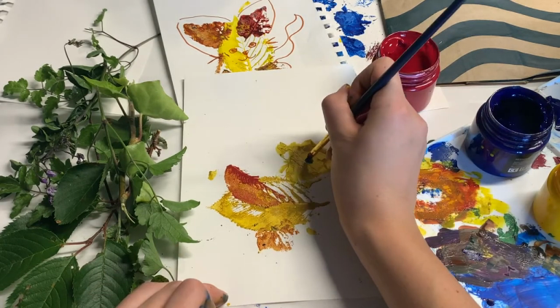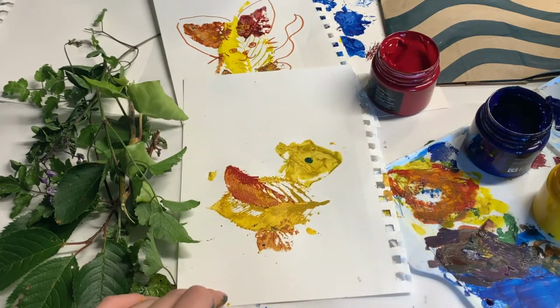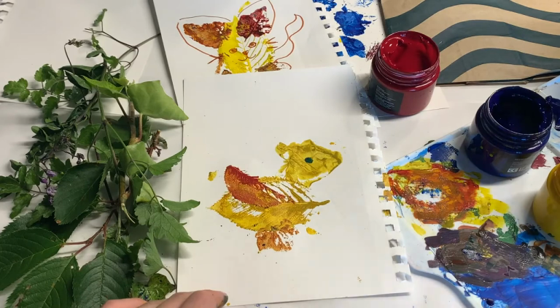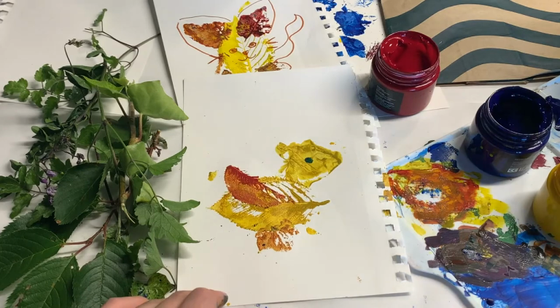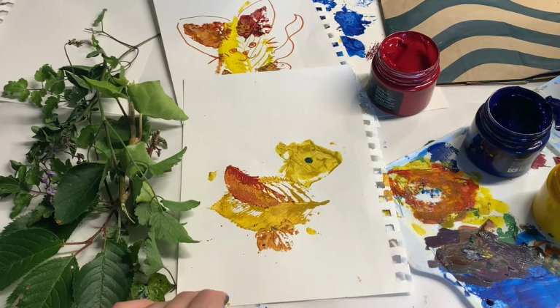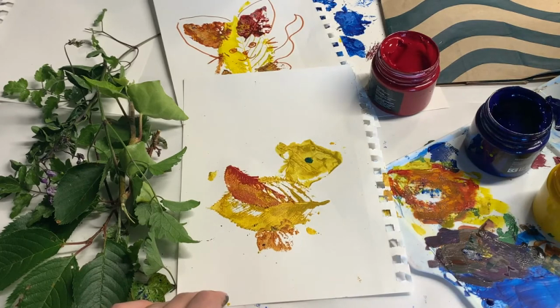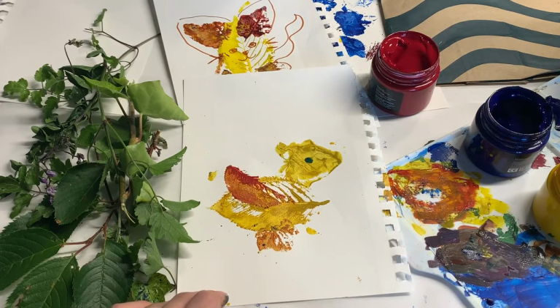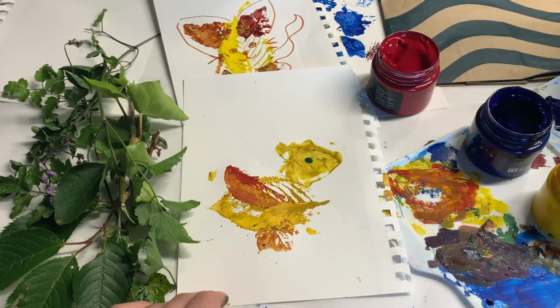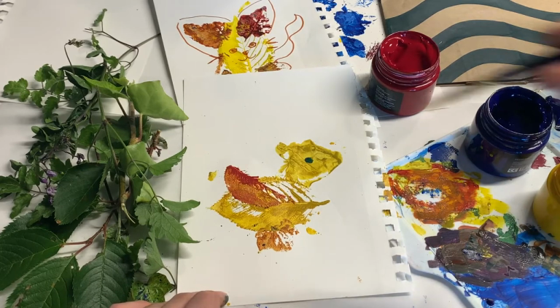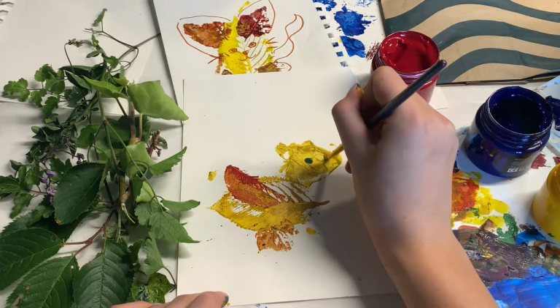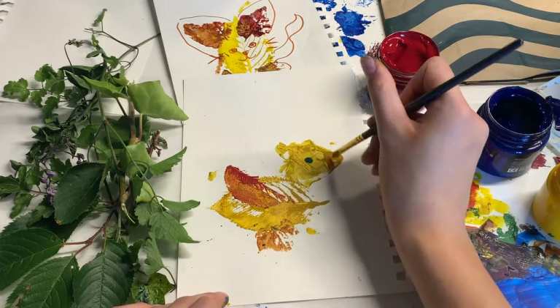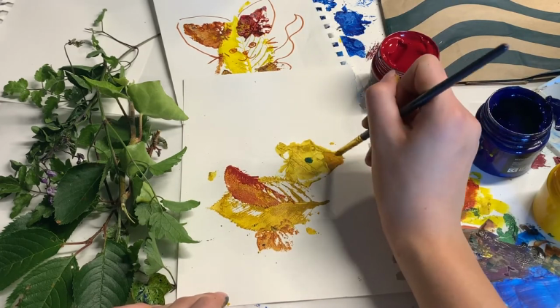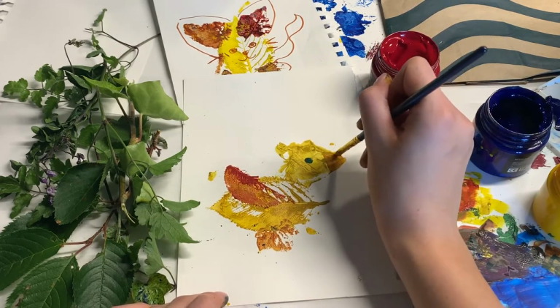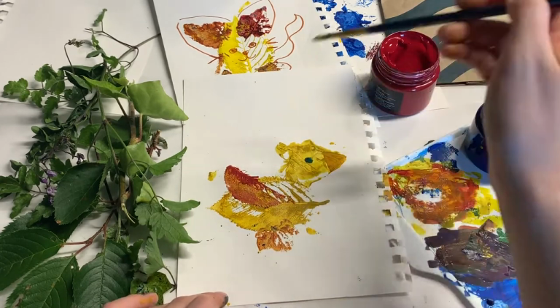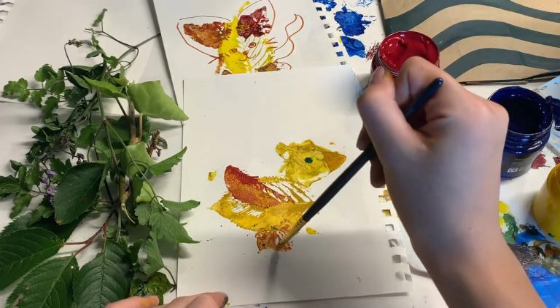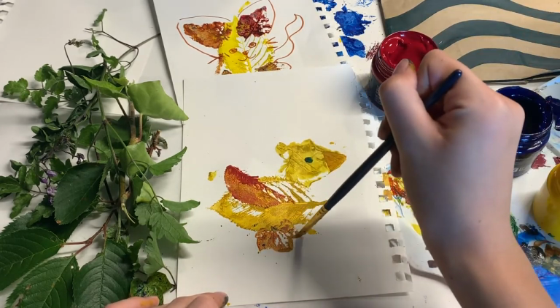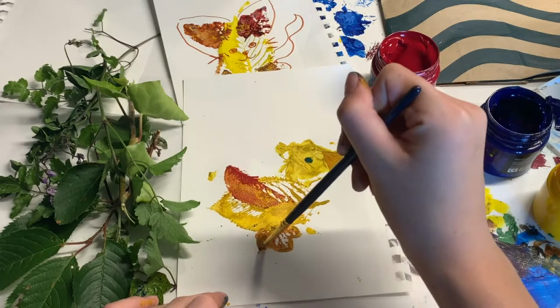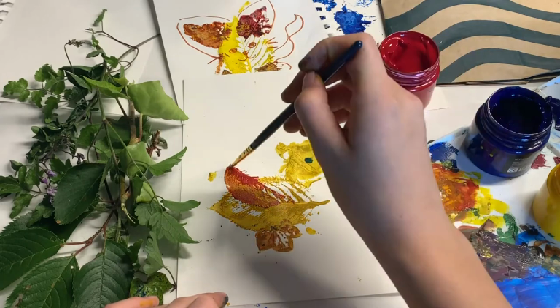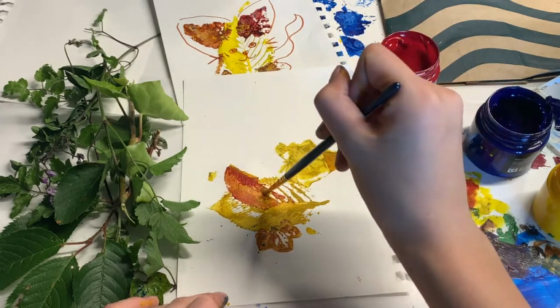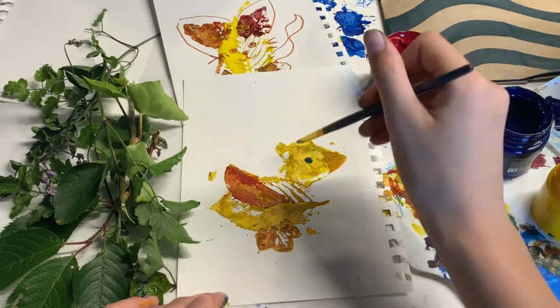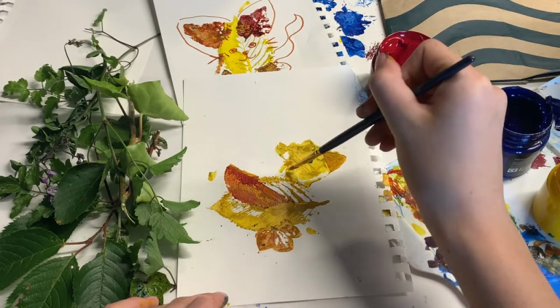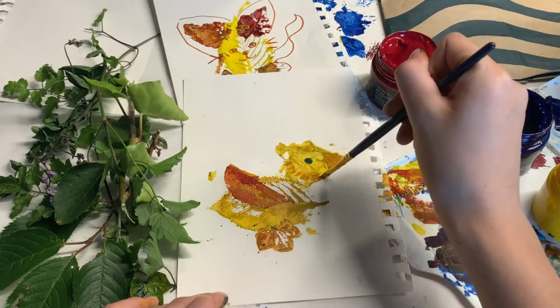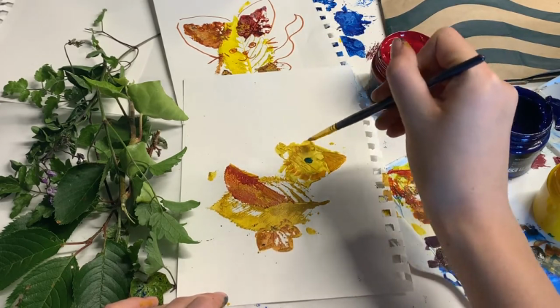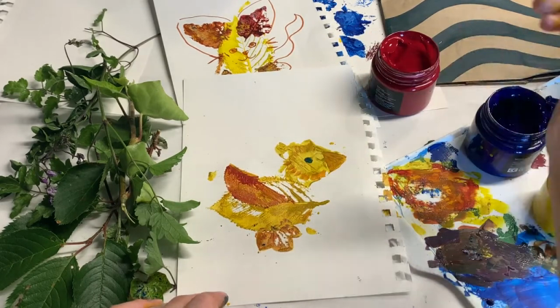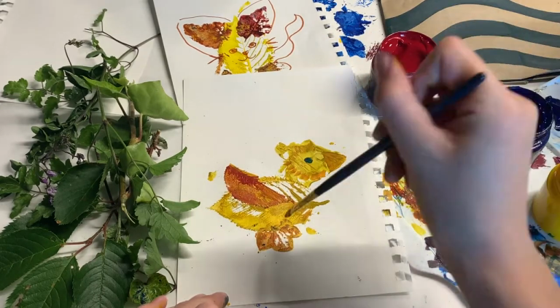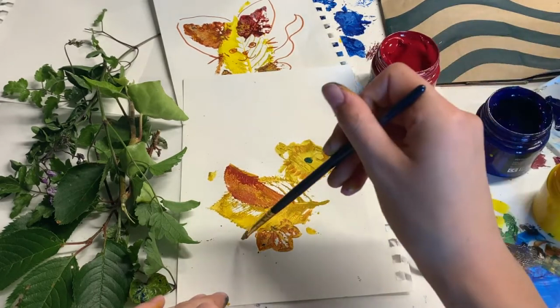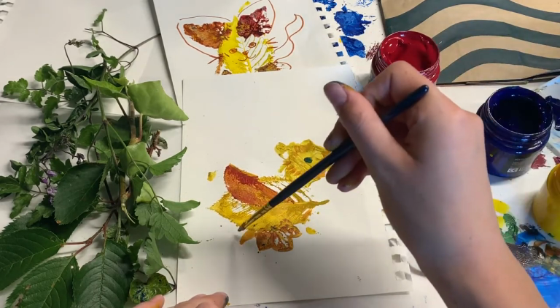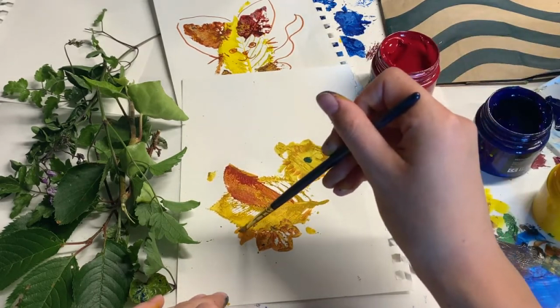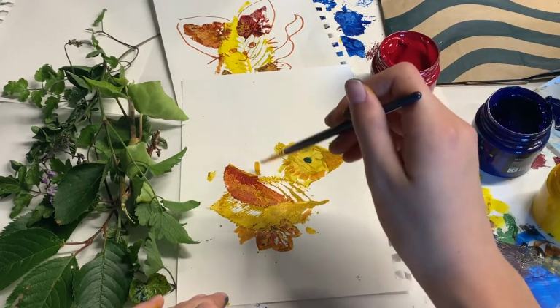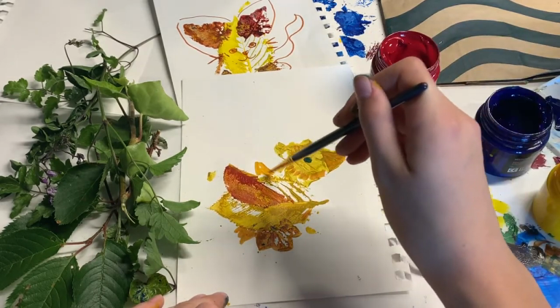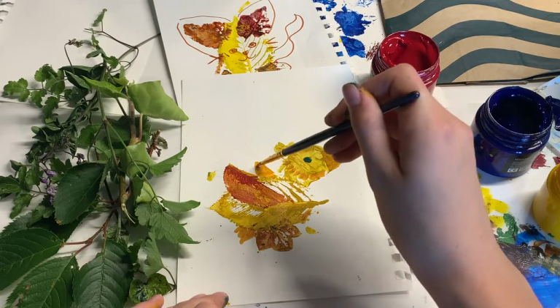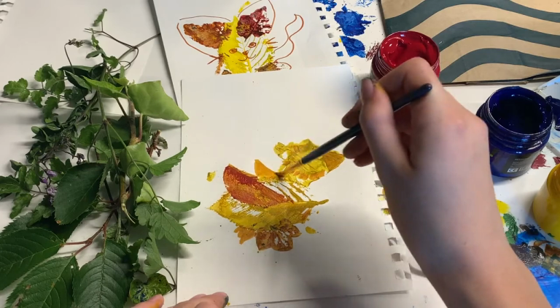And once it is dry, you can go back in with paint or markers and draw in the details. I drew in the face of my duck, giving them an eye and a beak as well as the other wing. Then you are all done with your first creature.